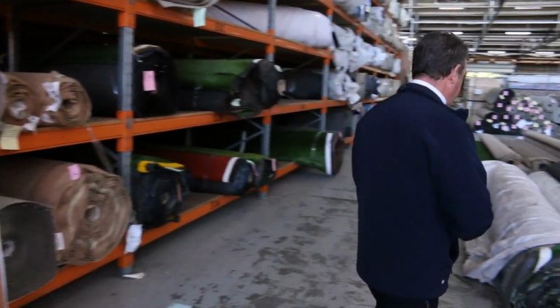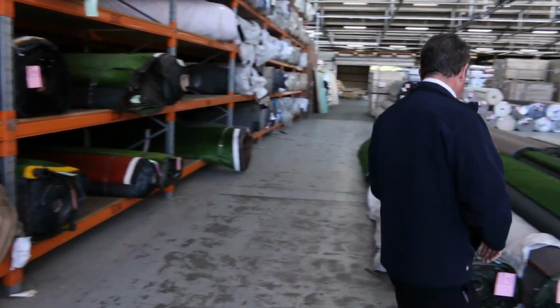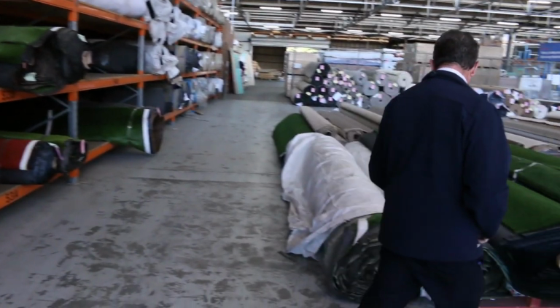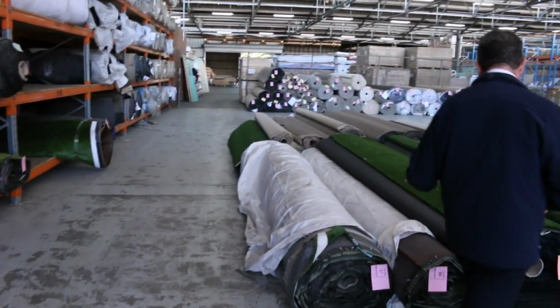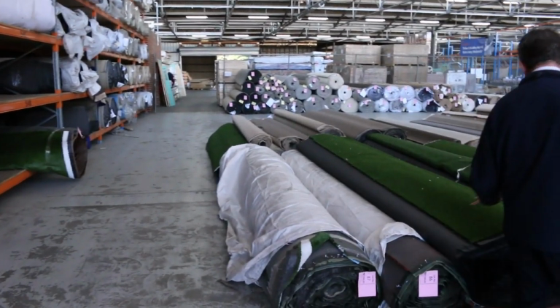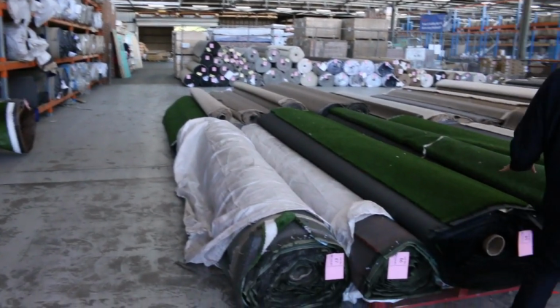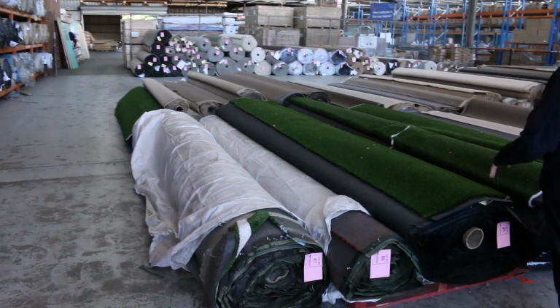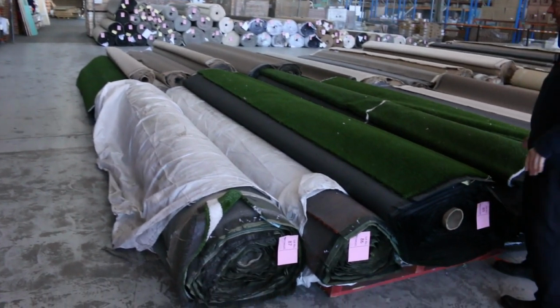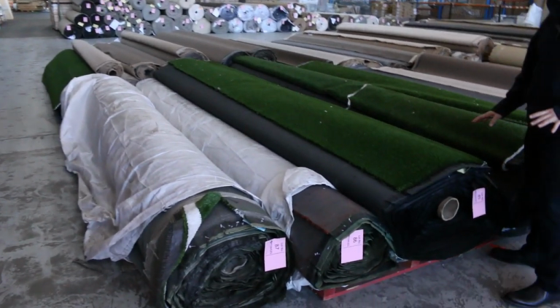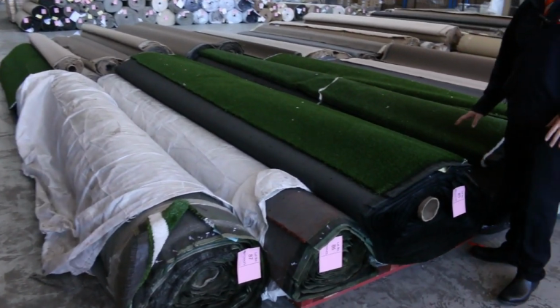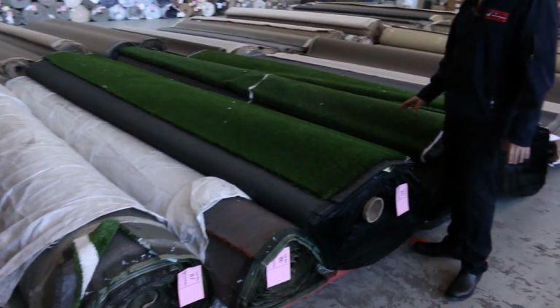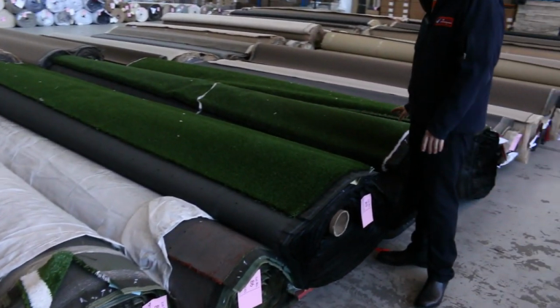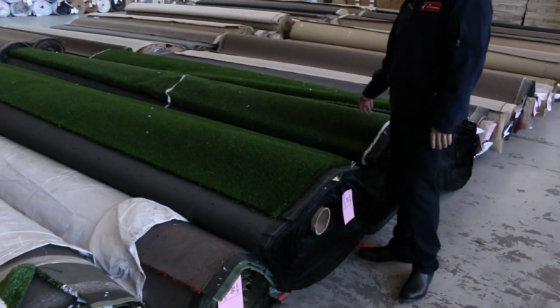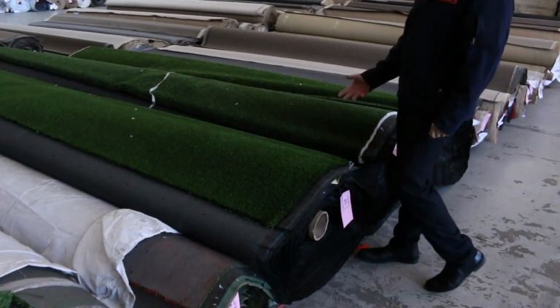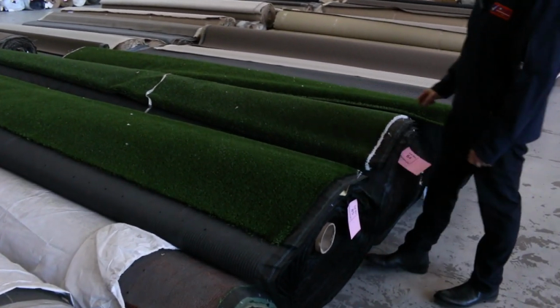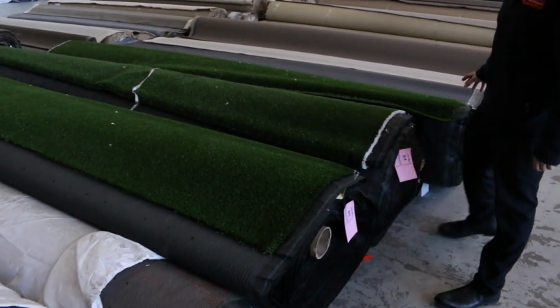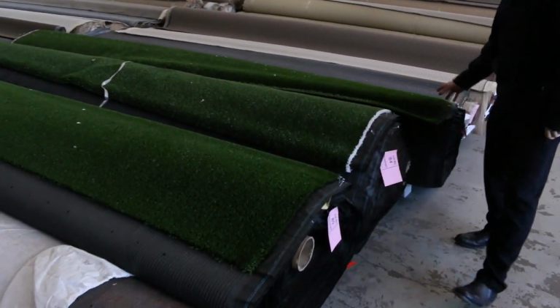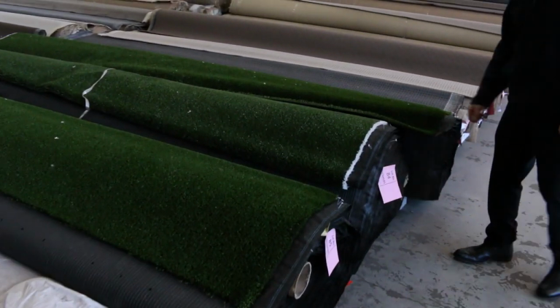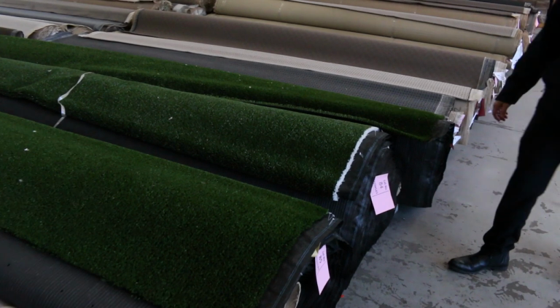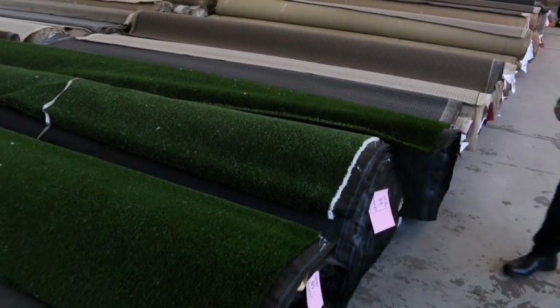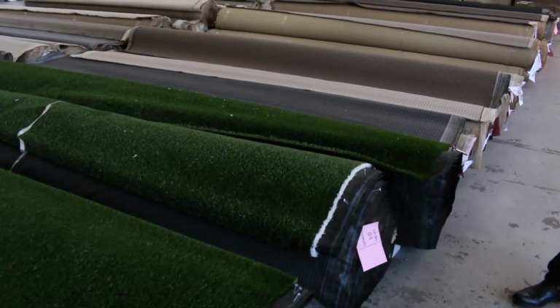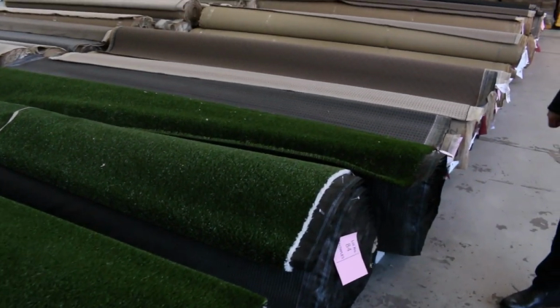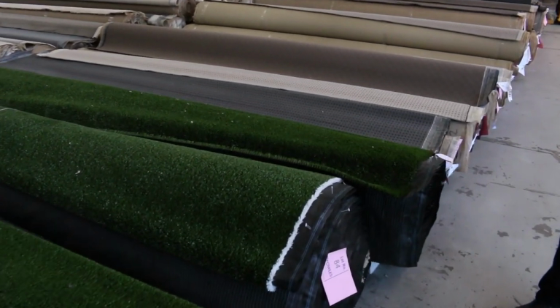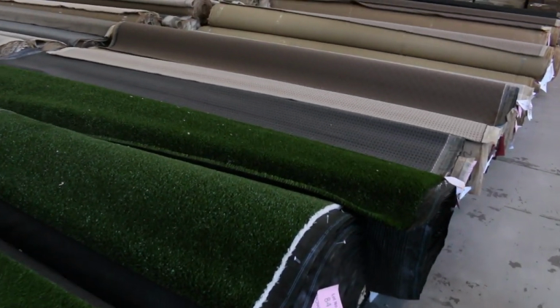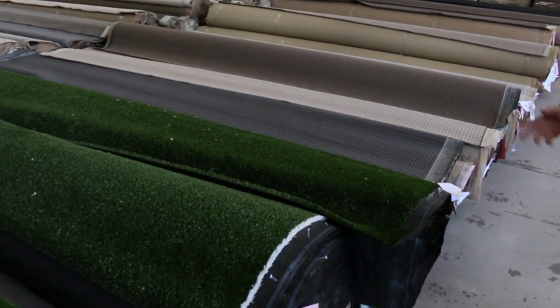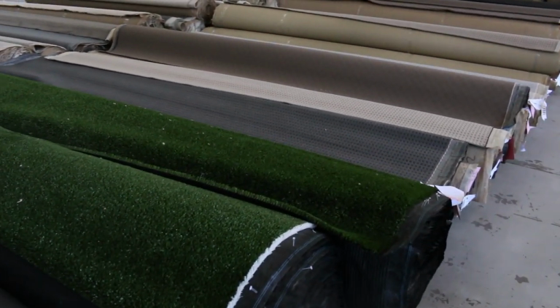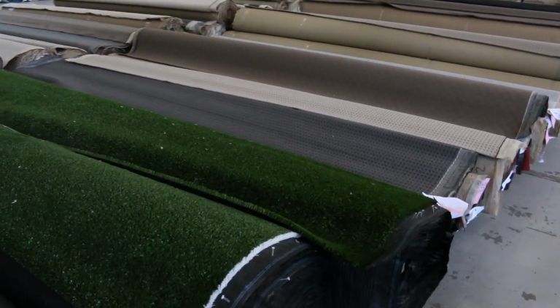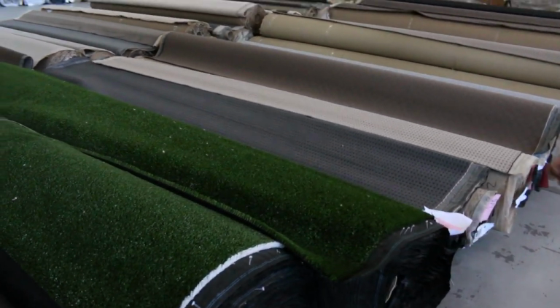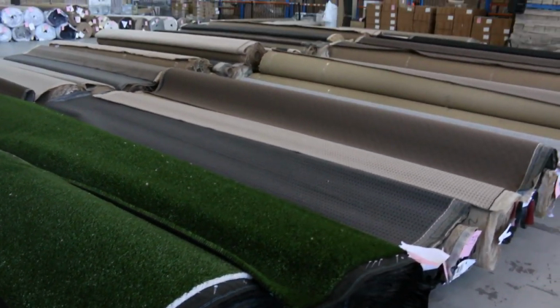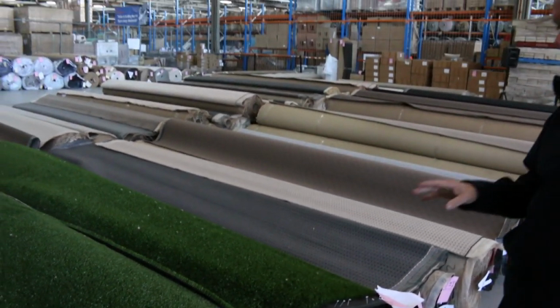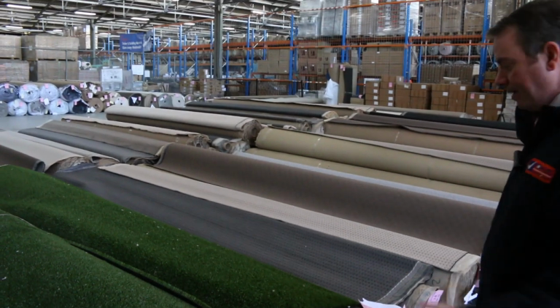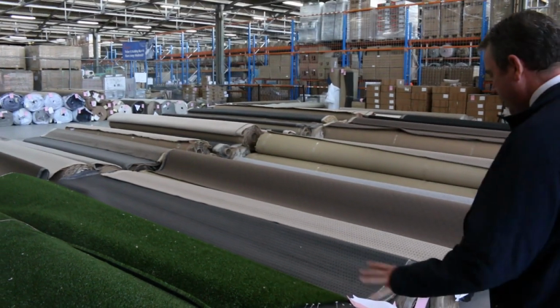Moving on to some artificial turf now. We've got some turf starting from as low as $5 a square metre, and some of the other stuff can get up to $10. That's getting into the time of year where it's fairly popular, so jump on that now before it disappears.